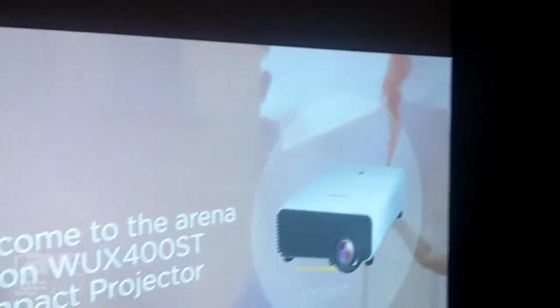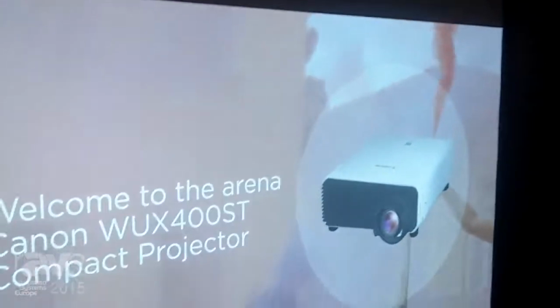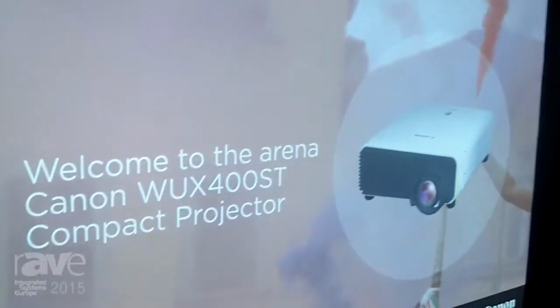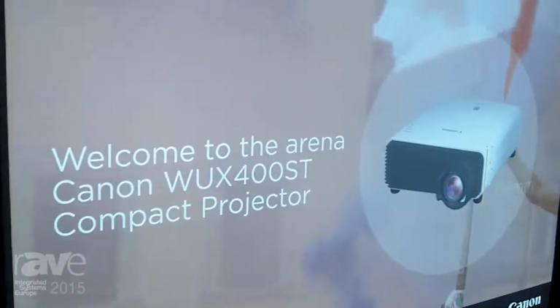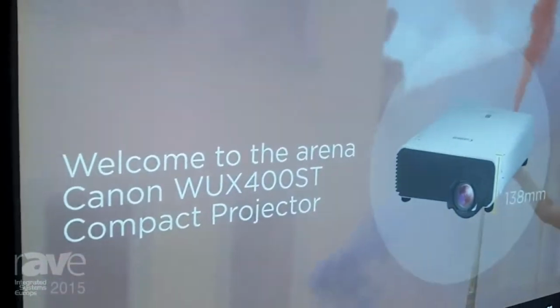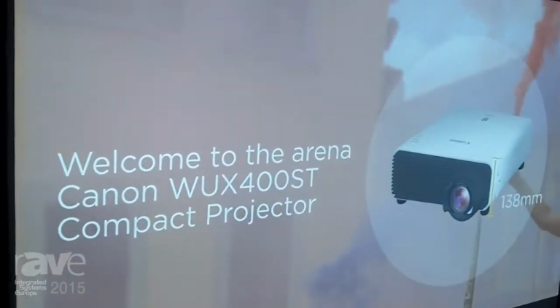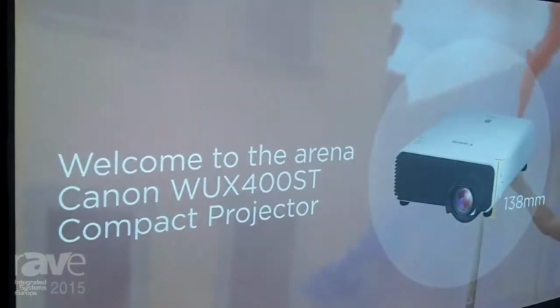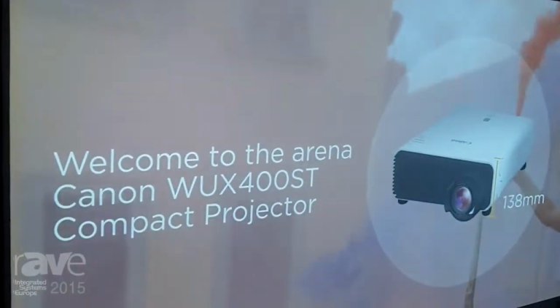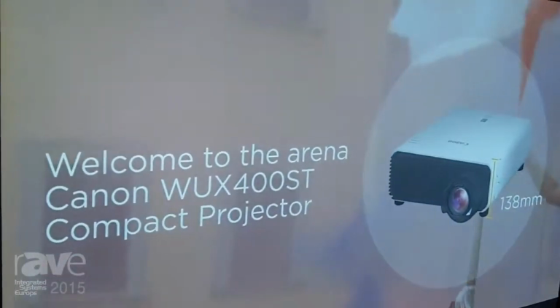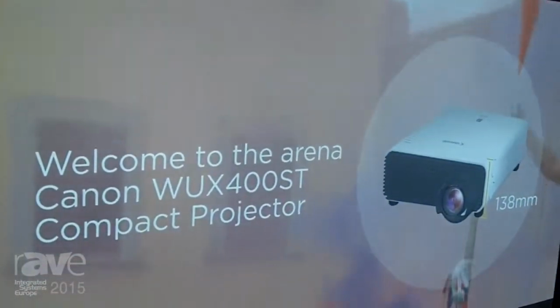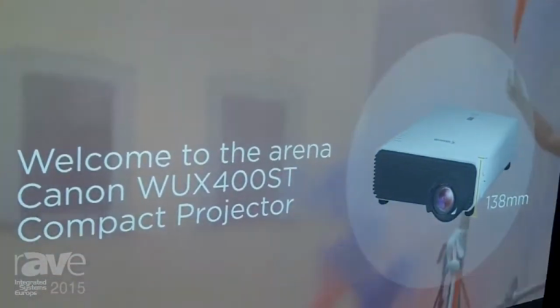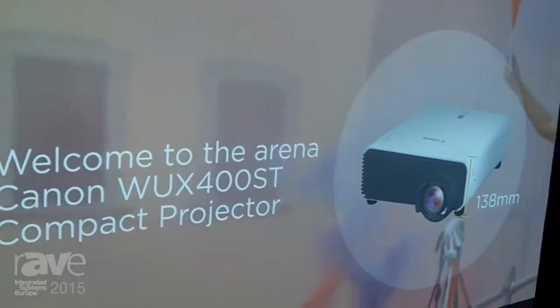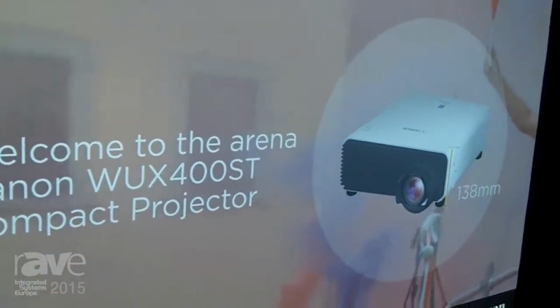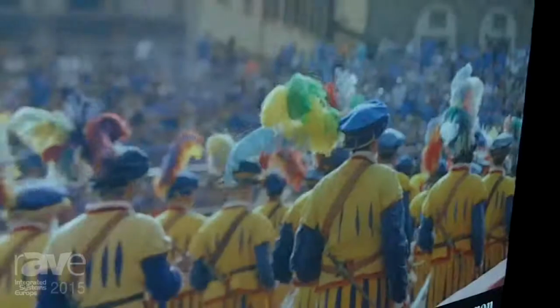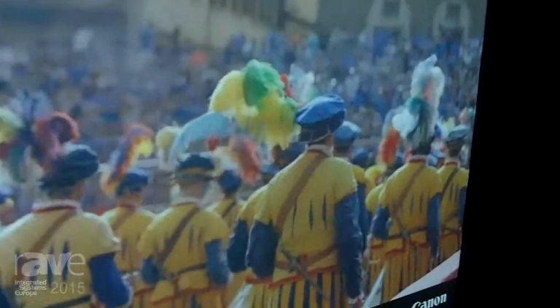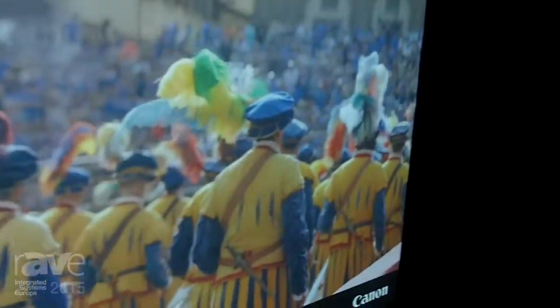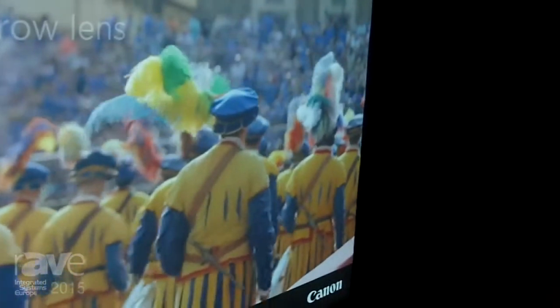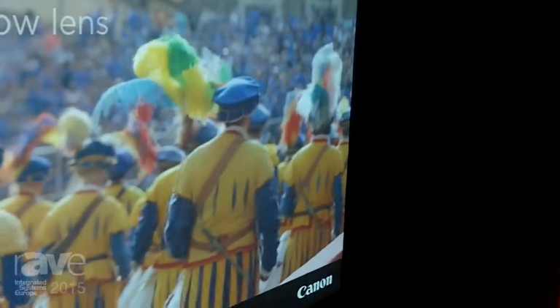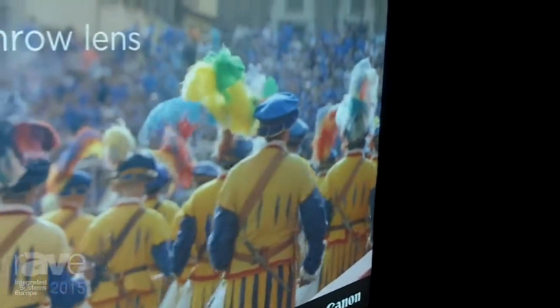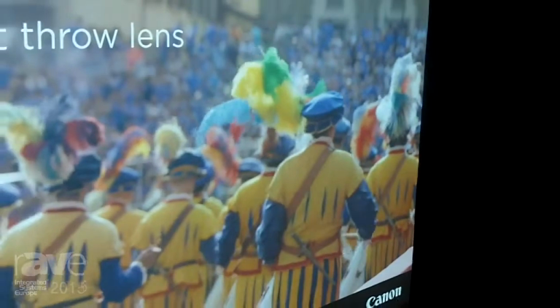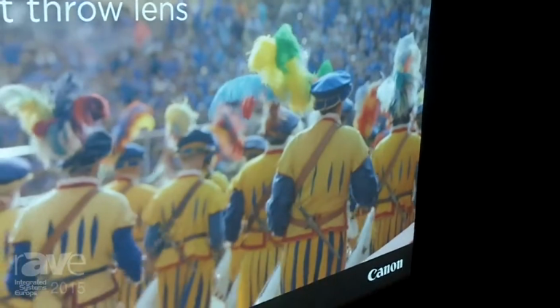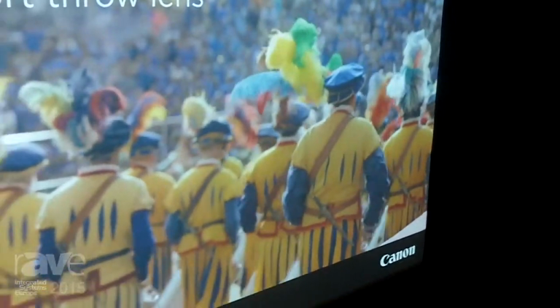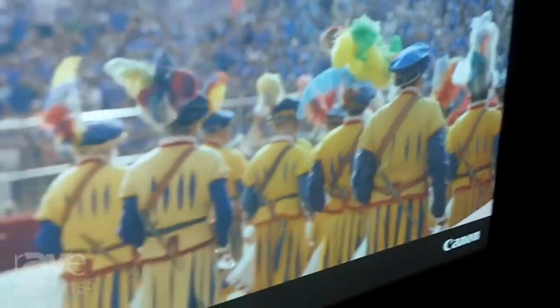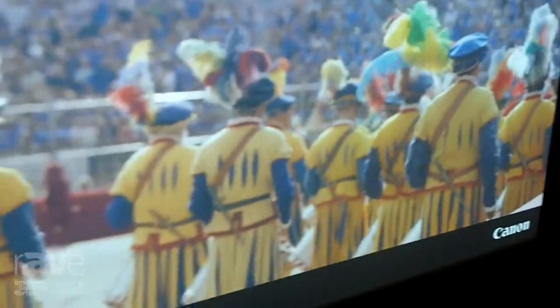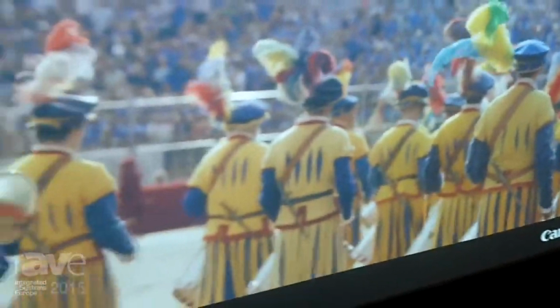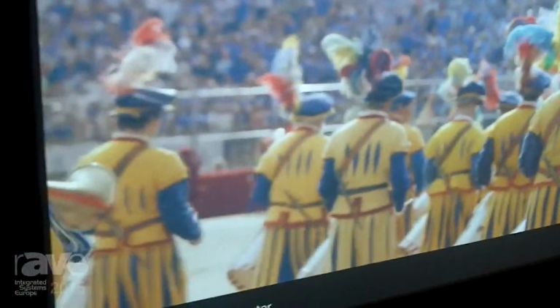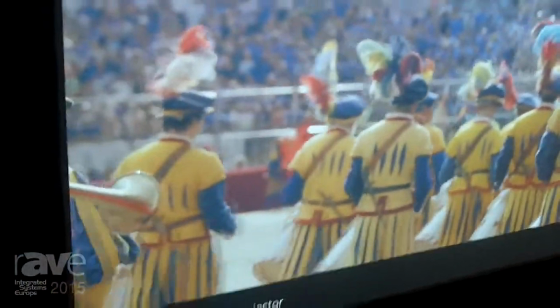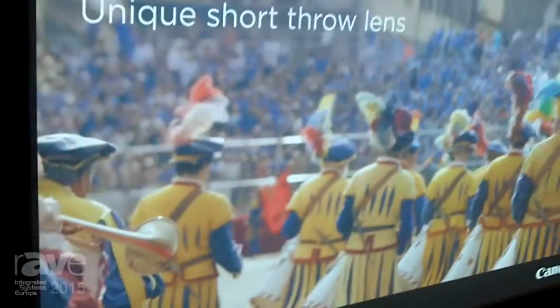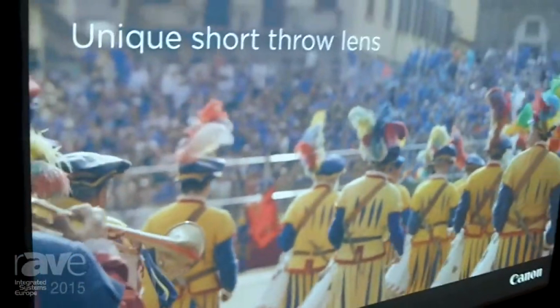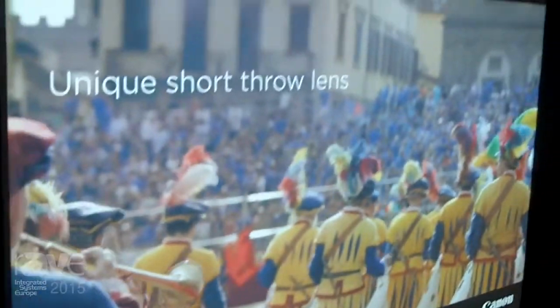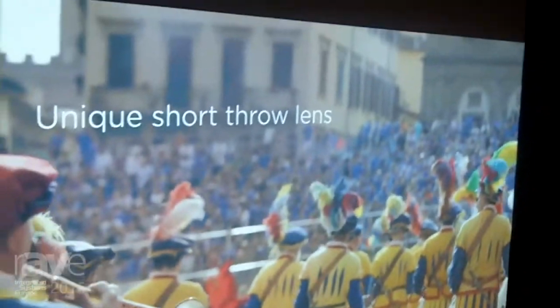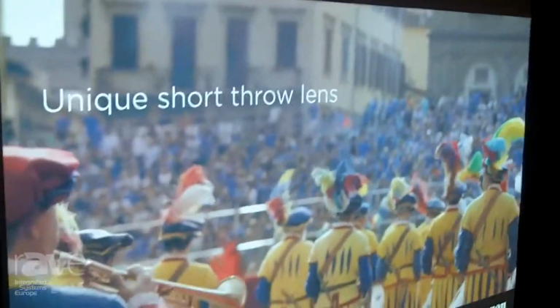It's our short-throw projector. On the images here you can see we're using an 80-inch image which is being projected from just 96 centimeters.